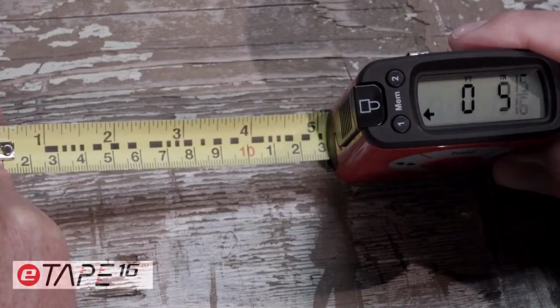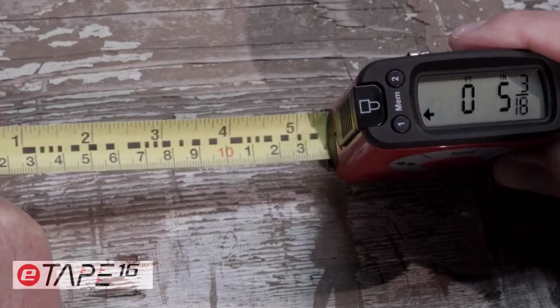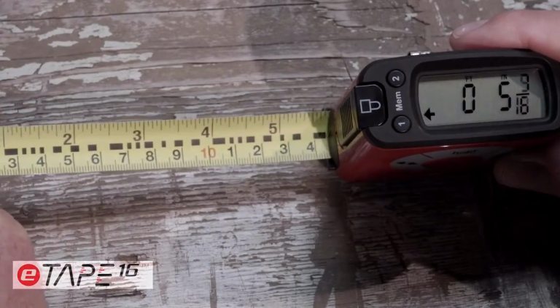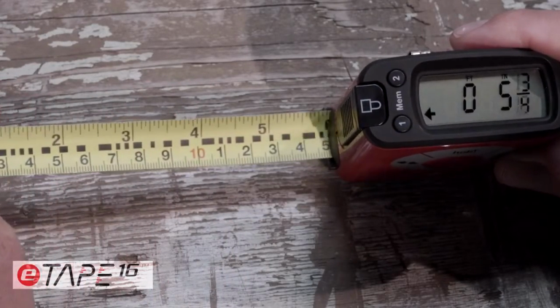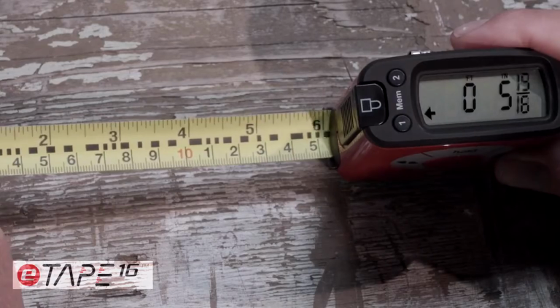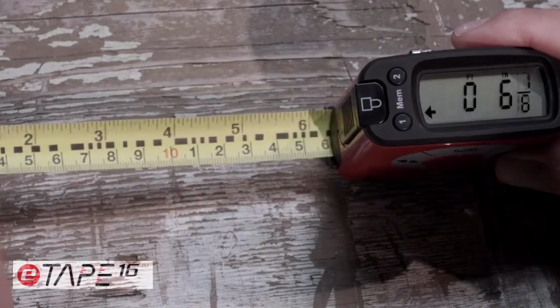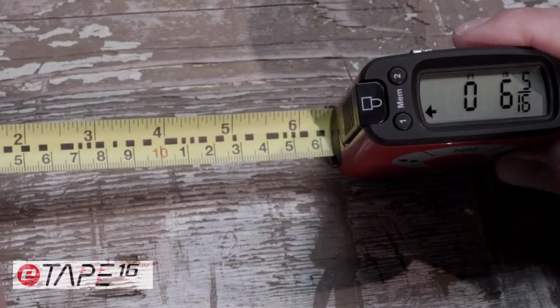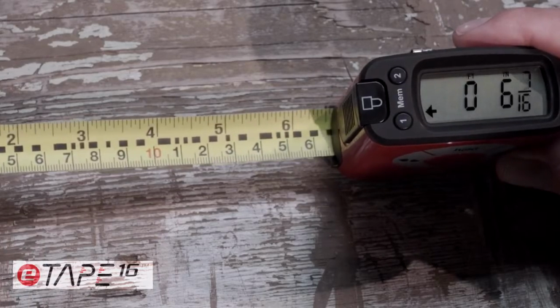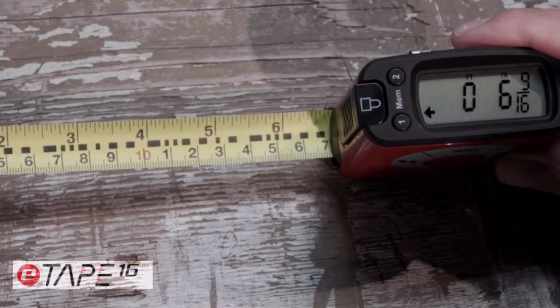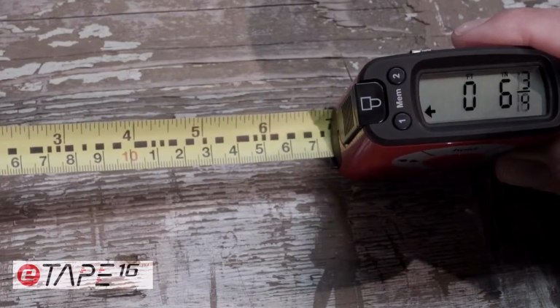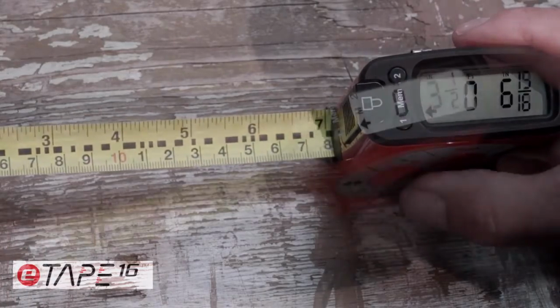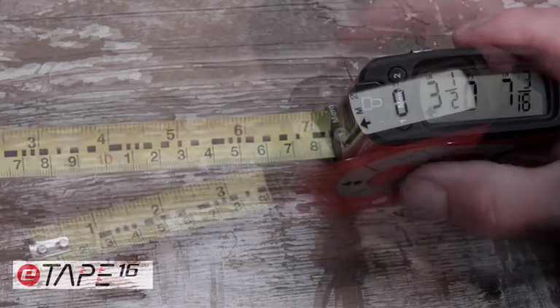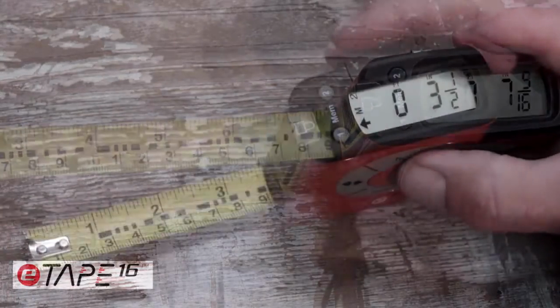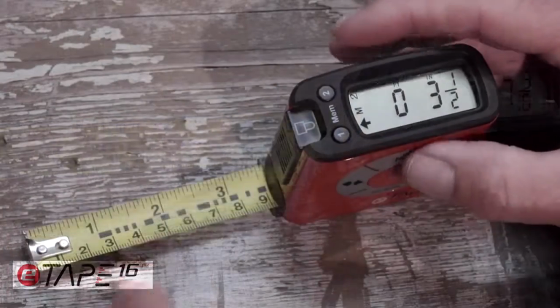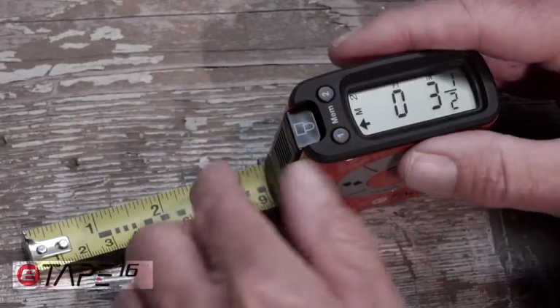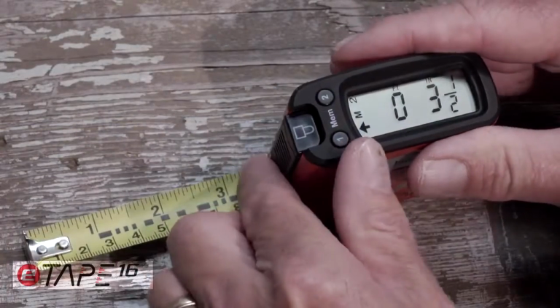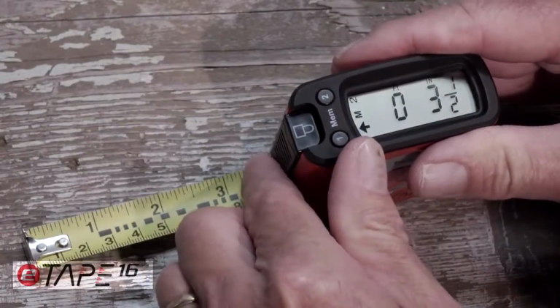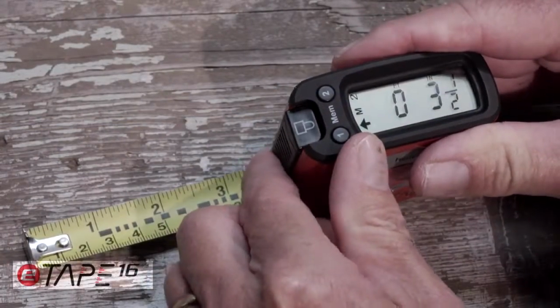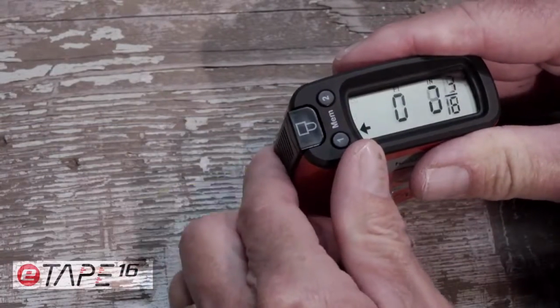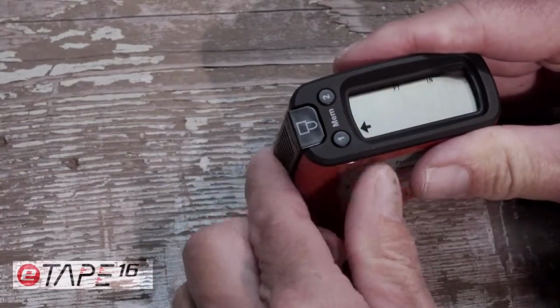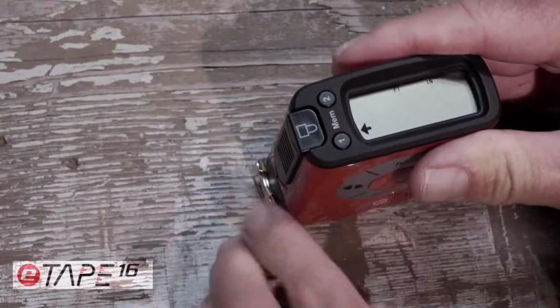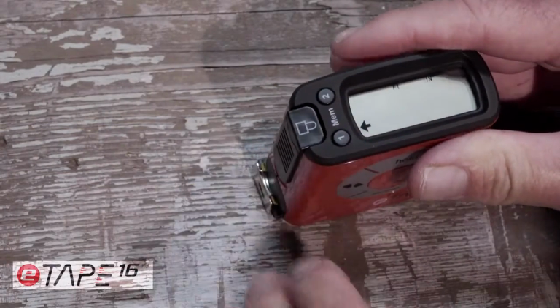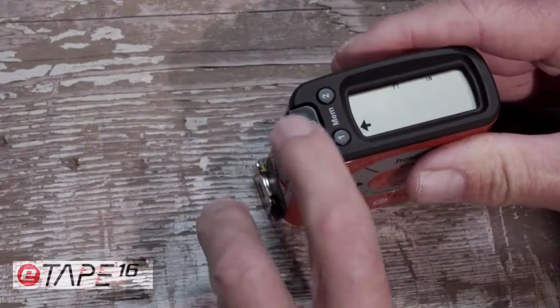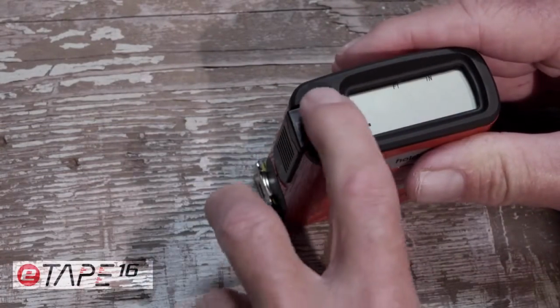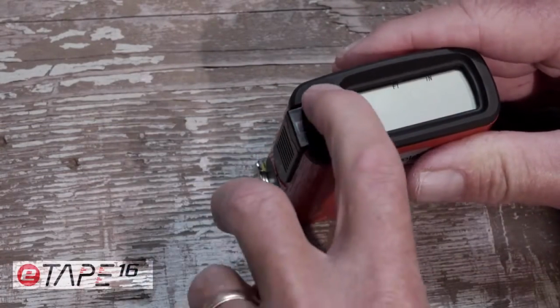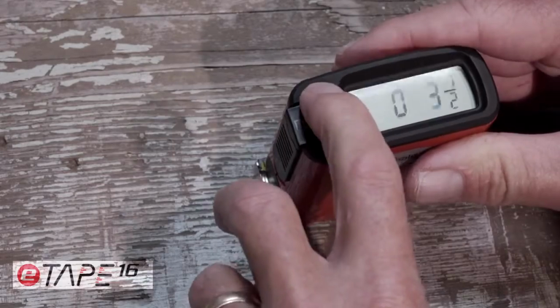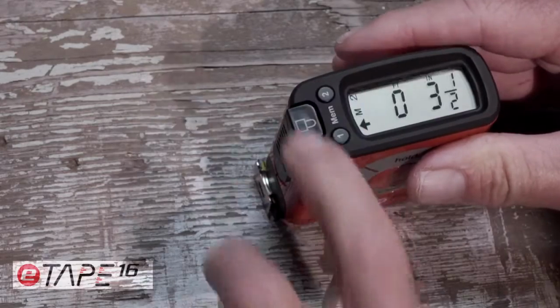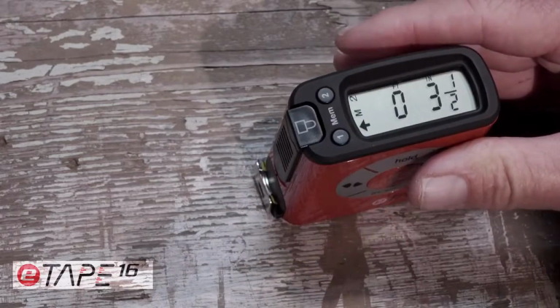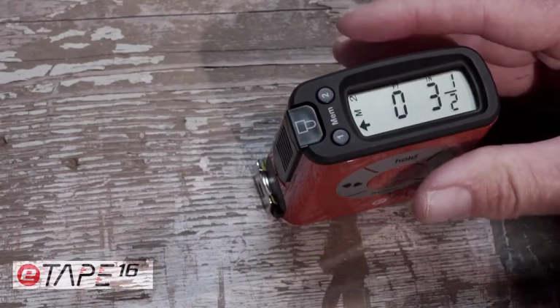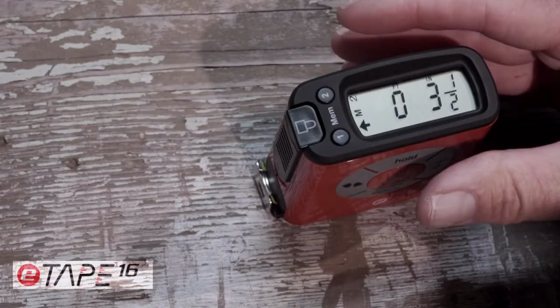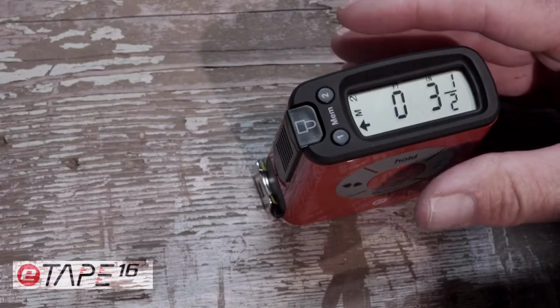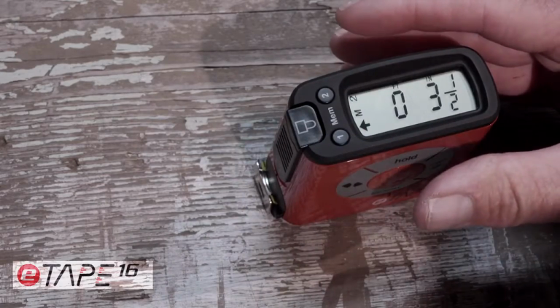The E-Tape 16 takes the human error out of measuring by giving you an accurate digital measurement every time, with the ability to recall your measurements at any time.